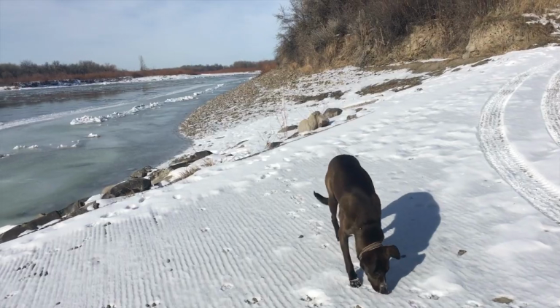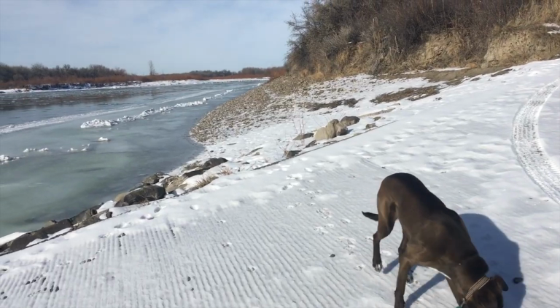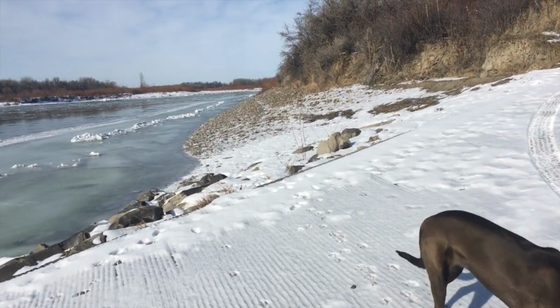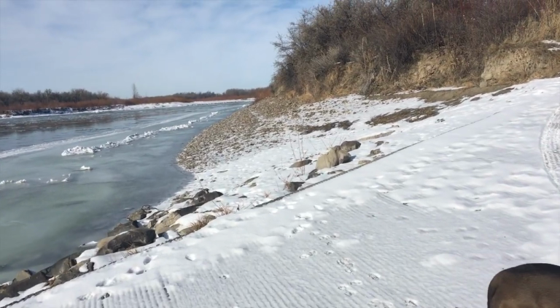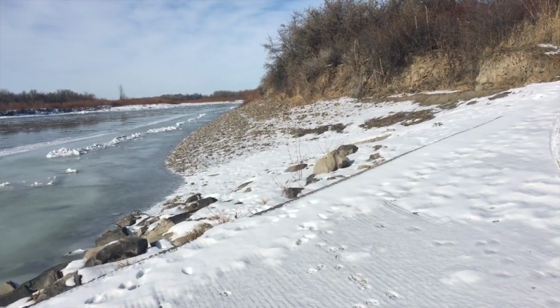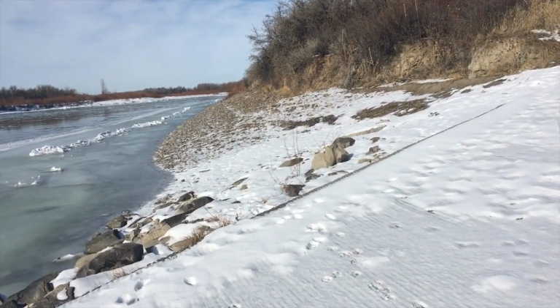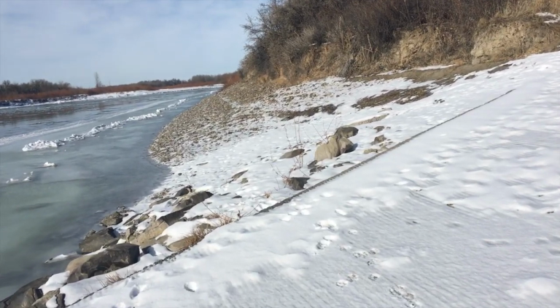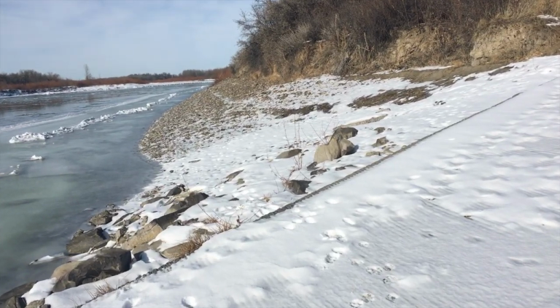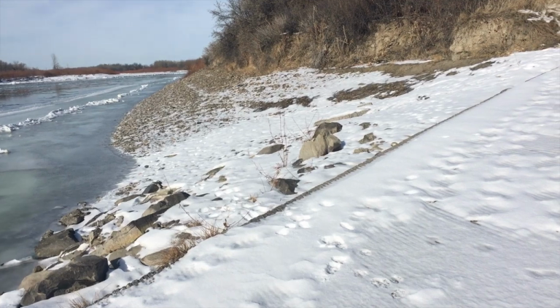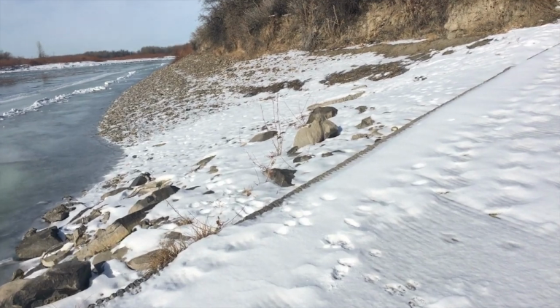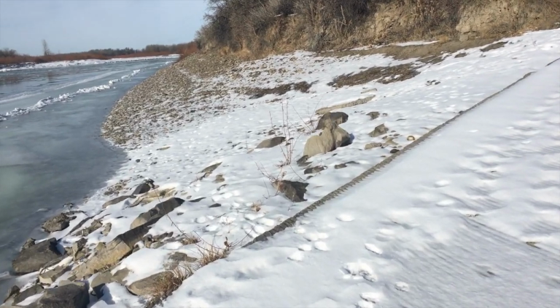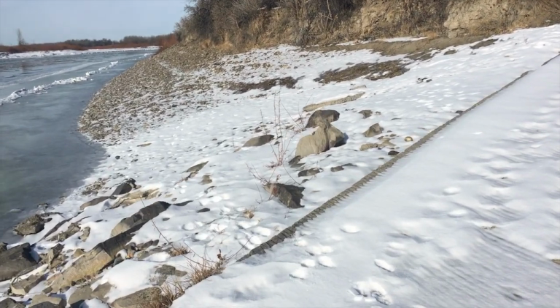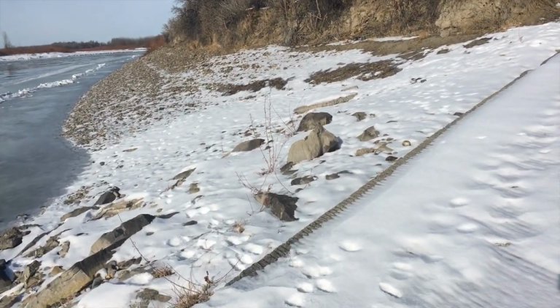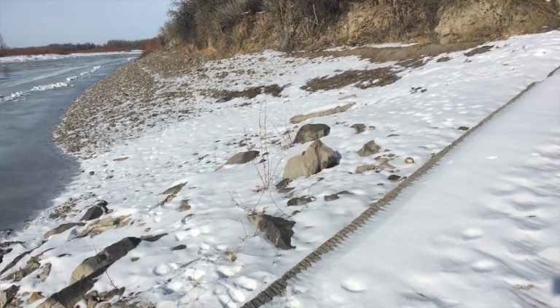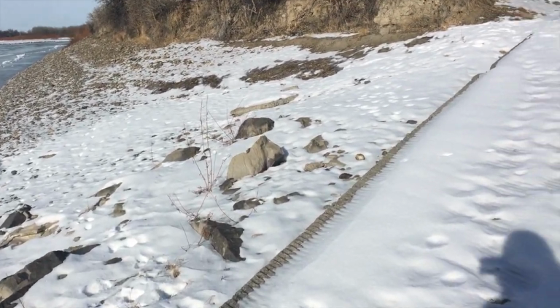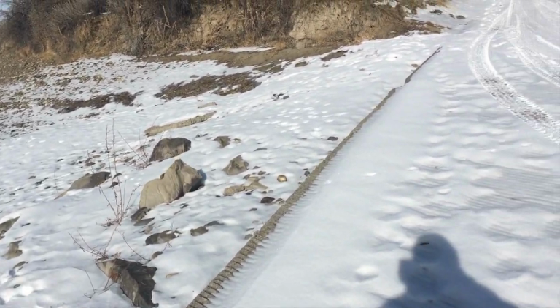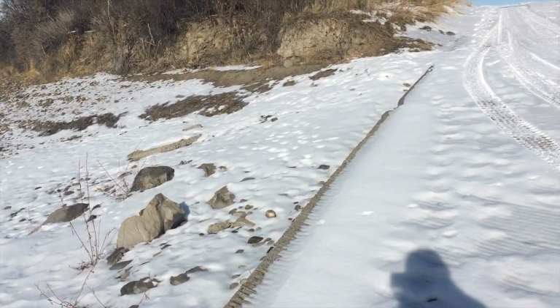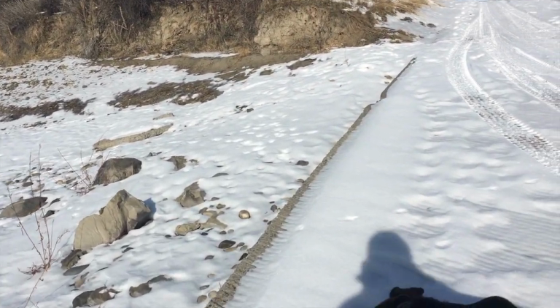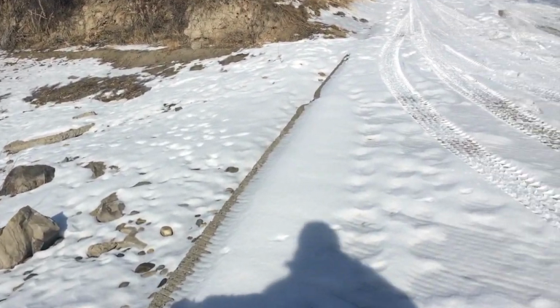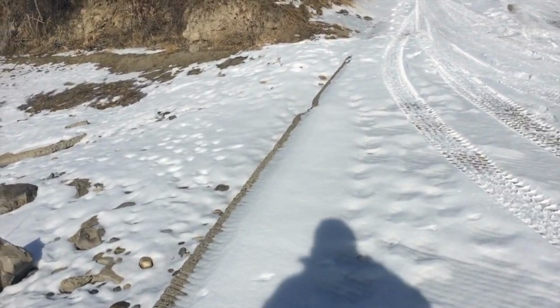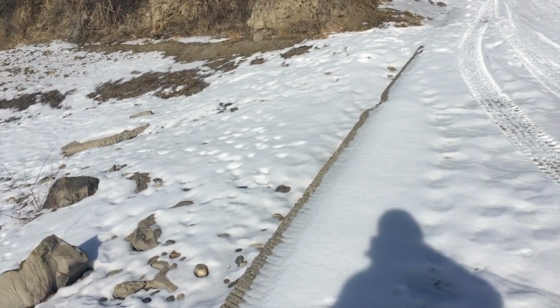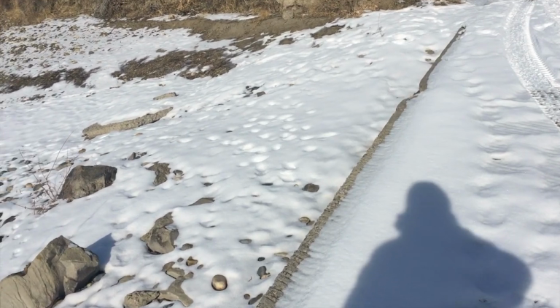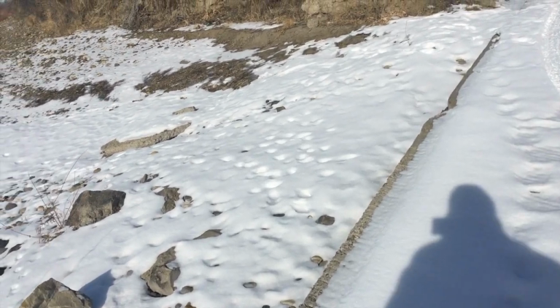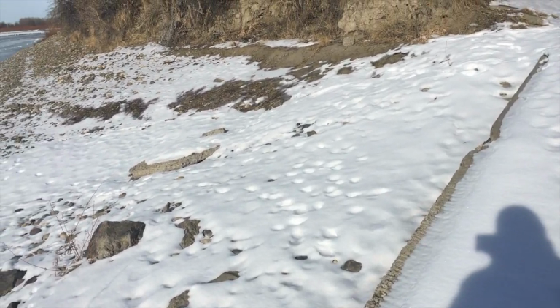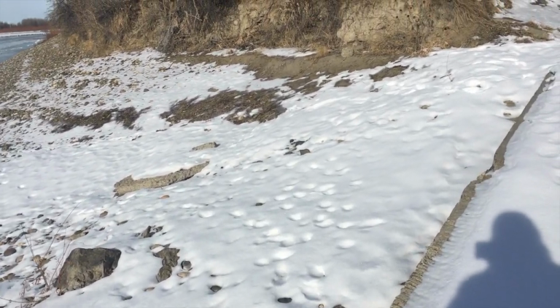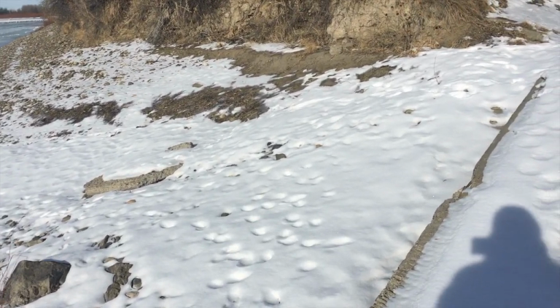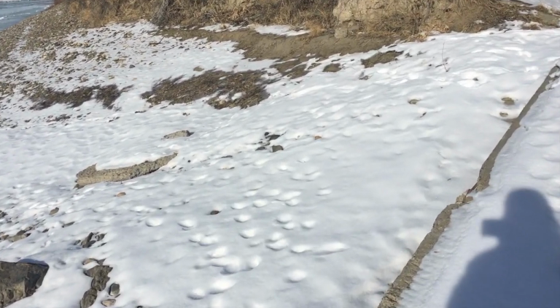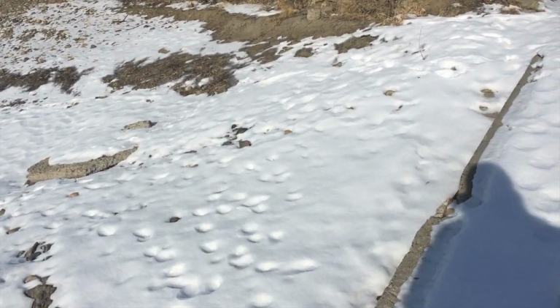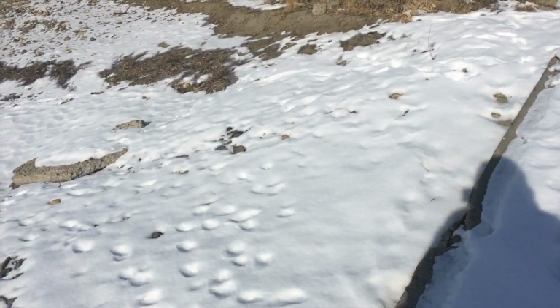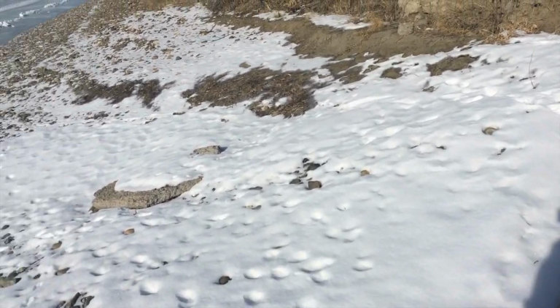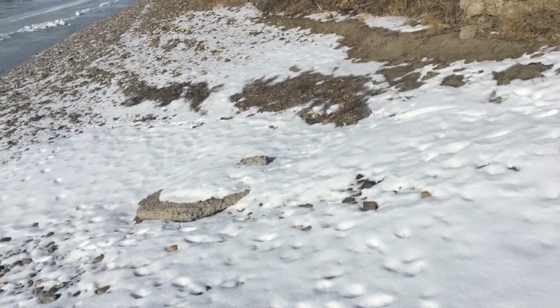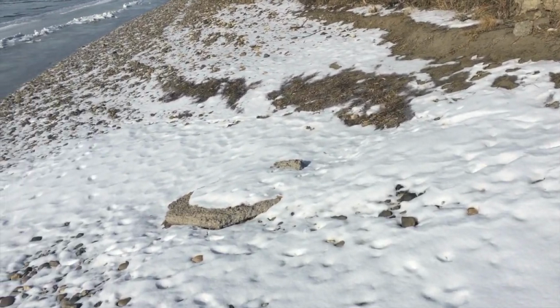The last time I was here, I started off over on this beach and I really didn't find very much. So I'm going to go back because I'm really curious to know if the snow that highlights individual rocks will help me figure out what I missed.